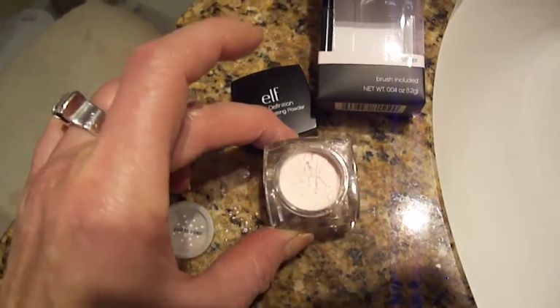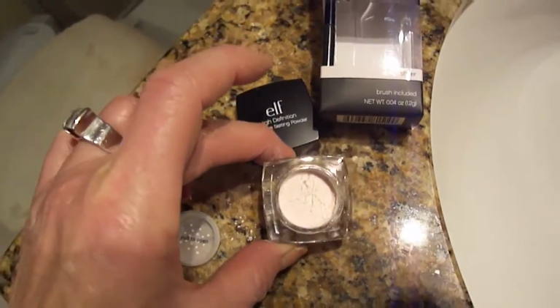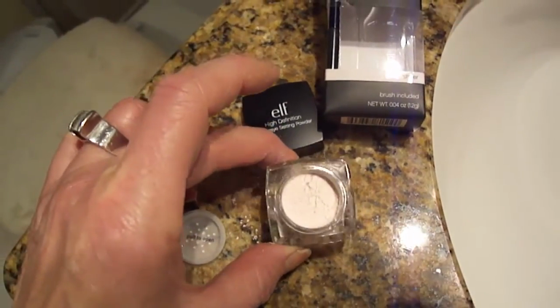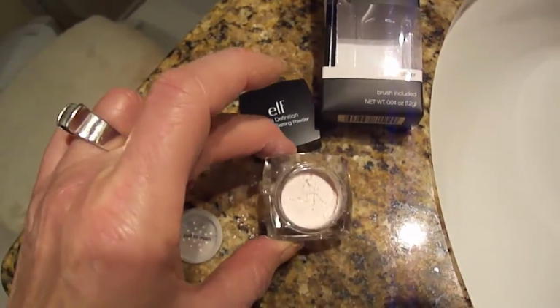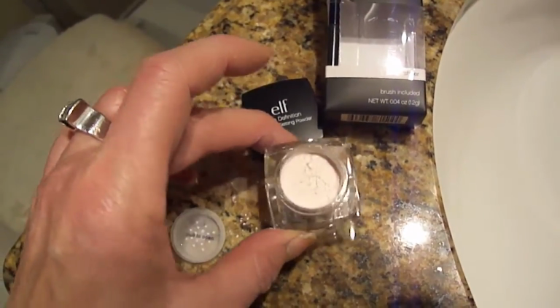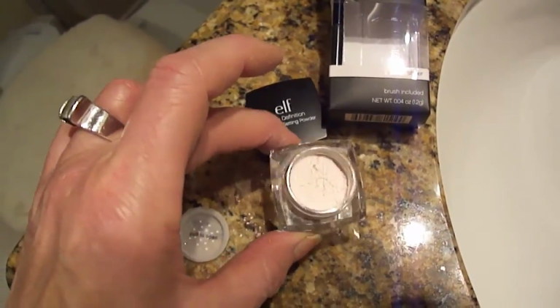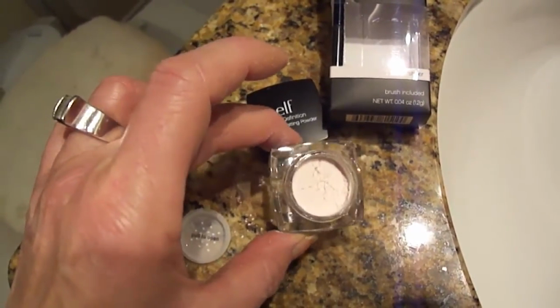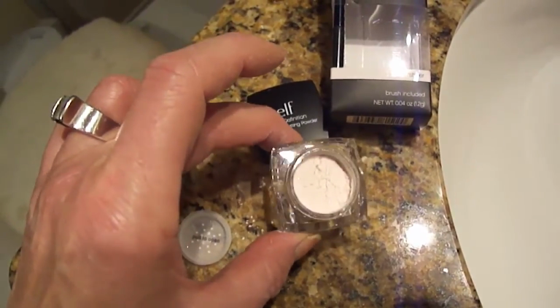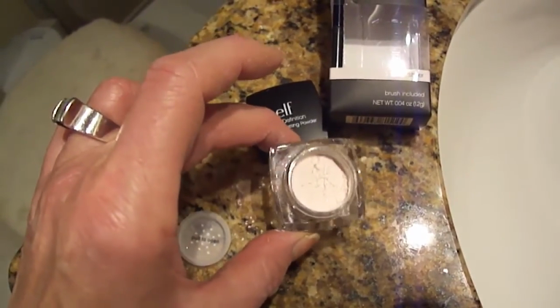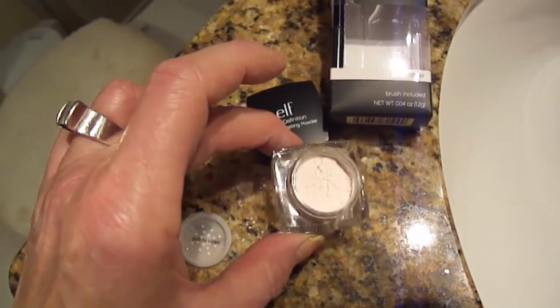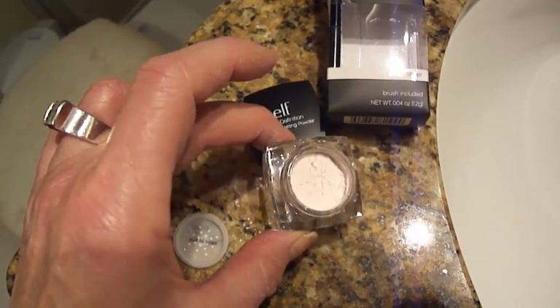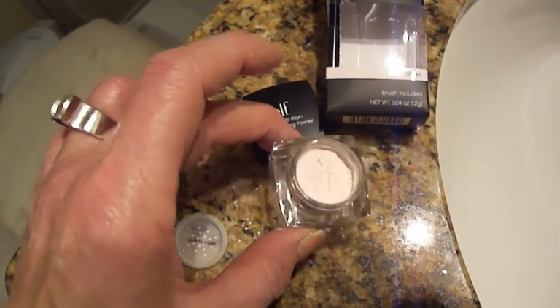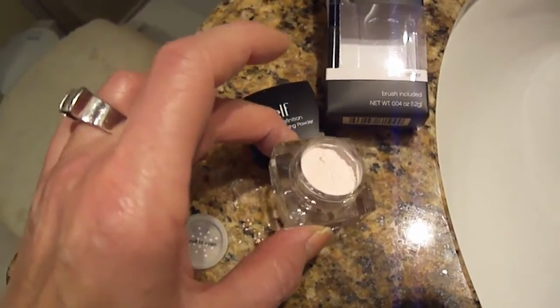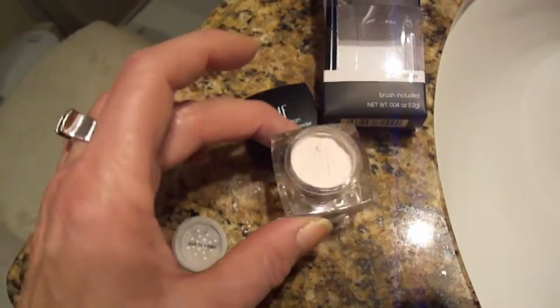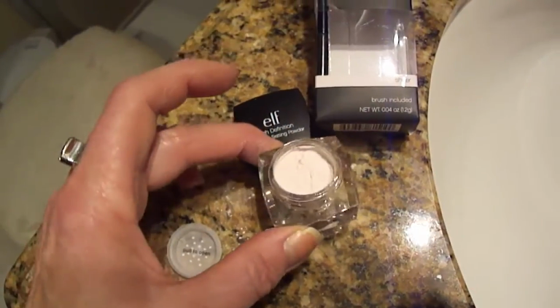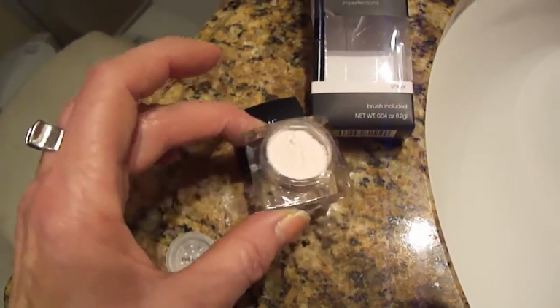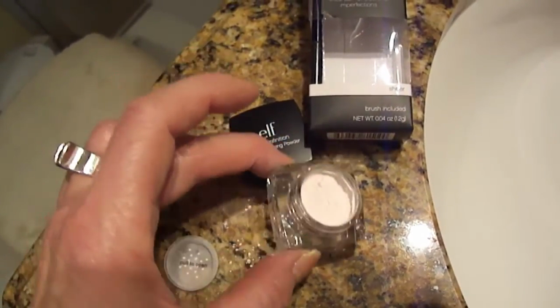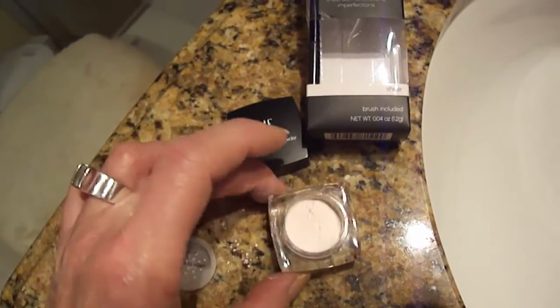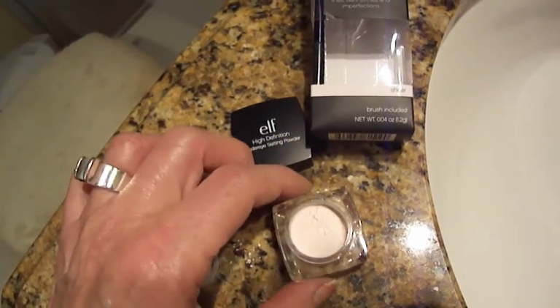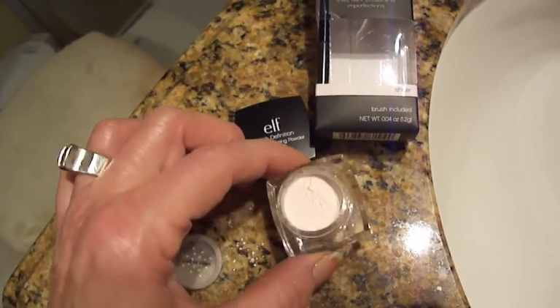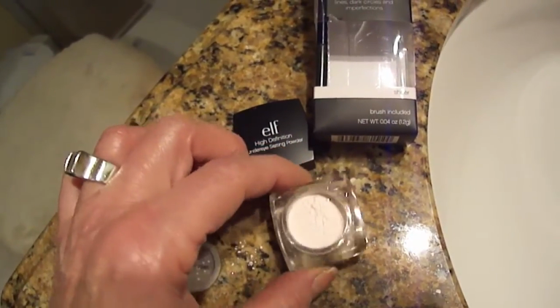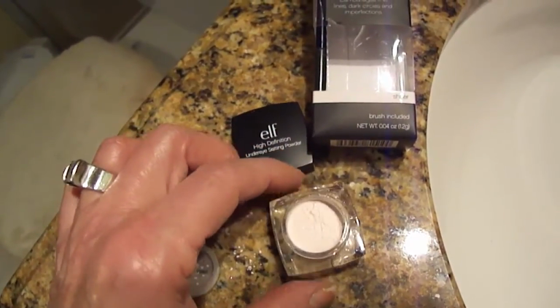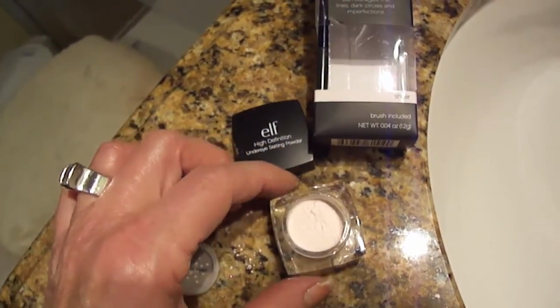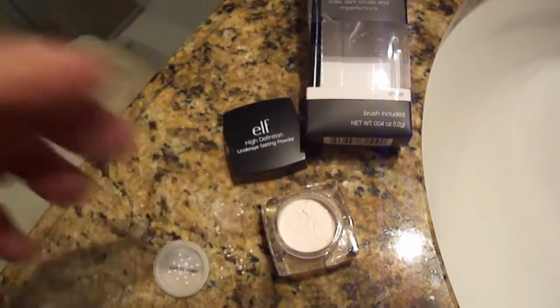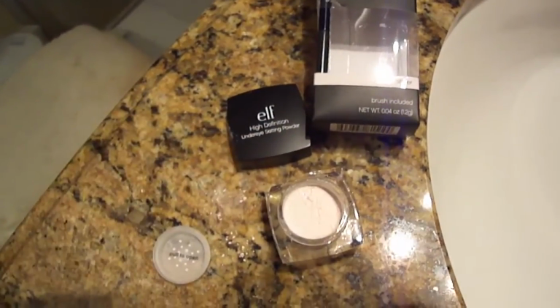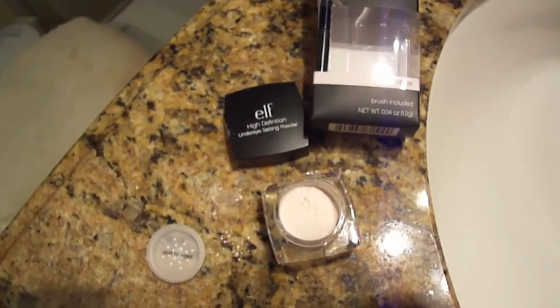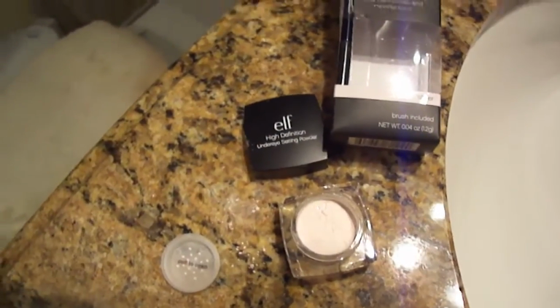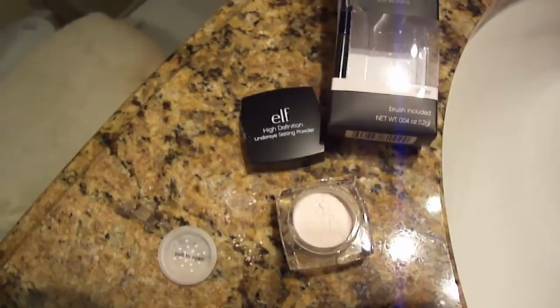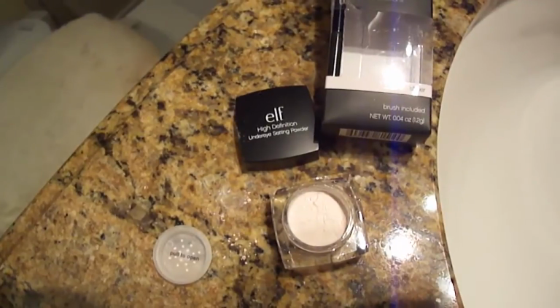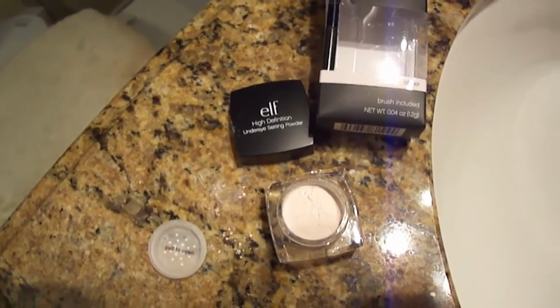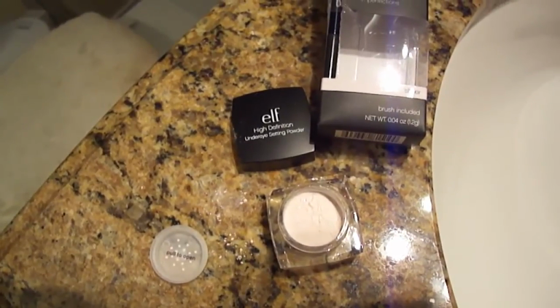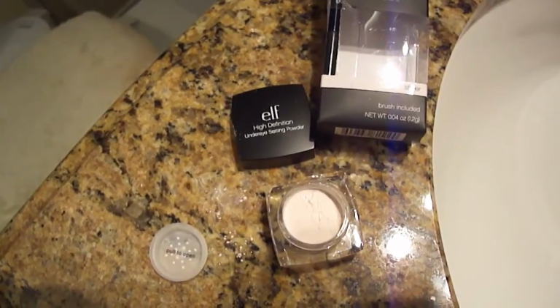You can't camouflage fine lines with sparkles, everybody. I don't know what they were thinking. I'm going to take it into another light so you can see it — so those of you wondering if you should buy this can see it before you go out and purchase it.